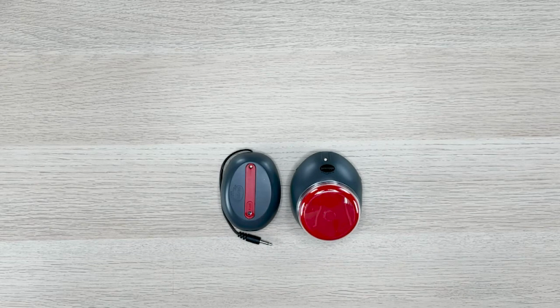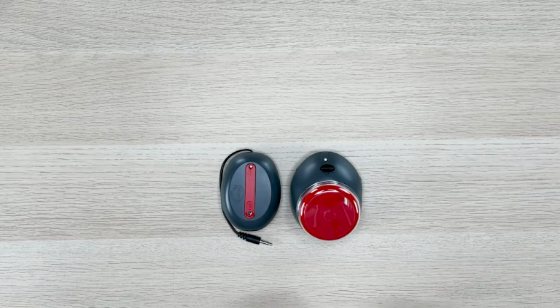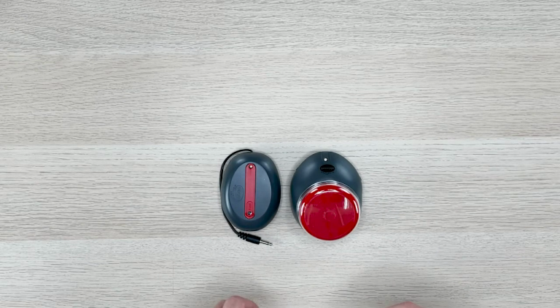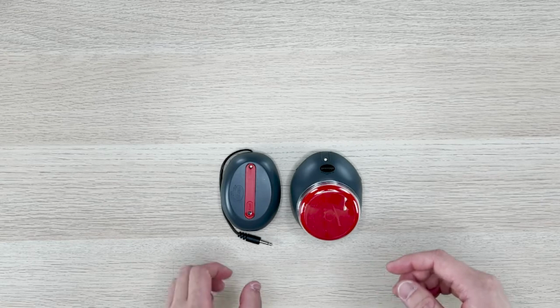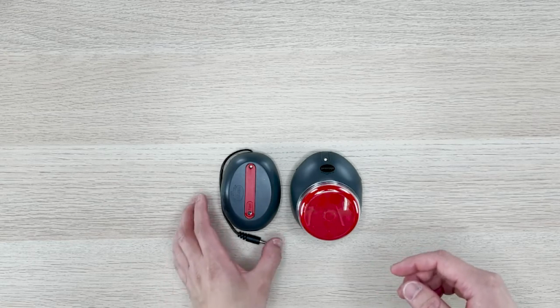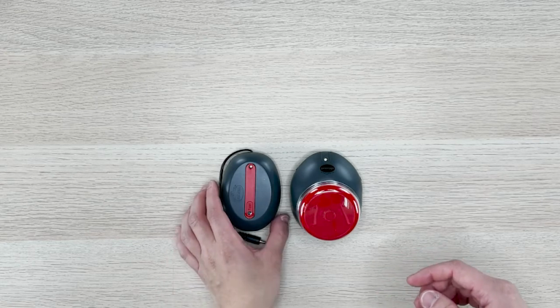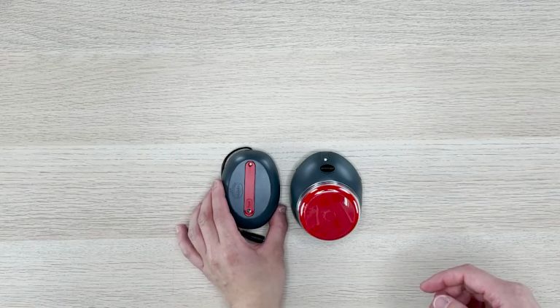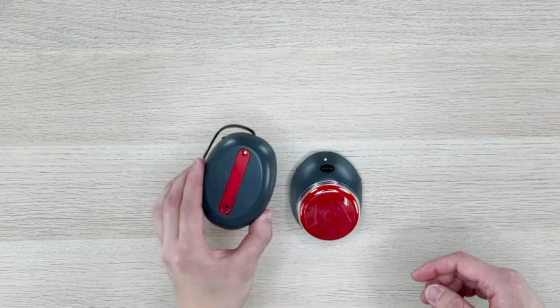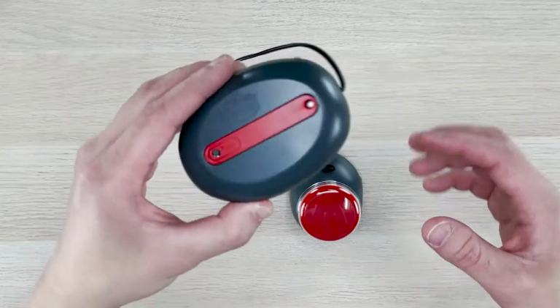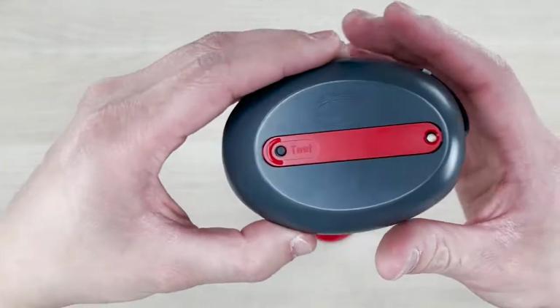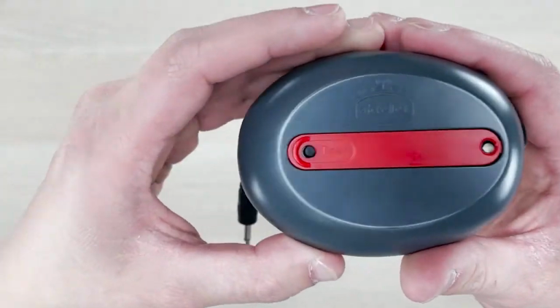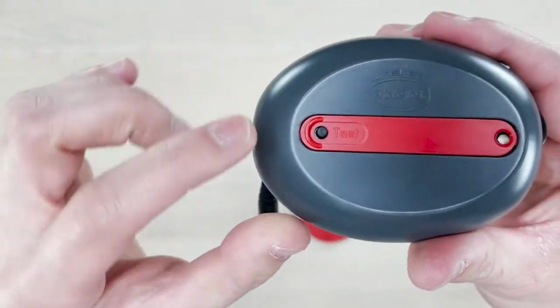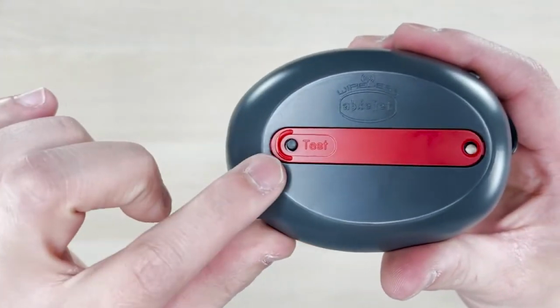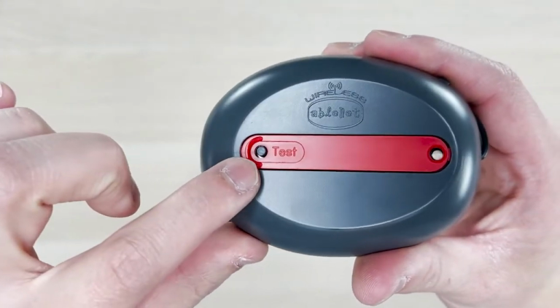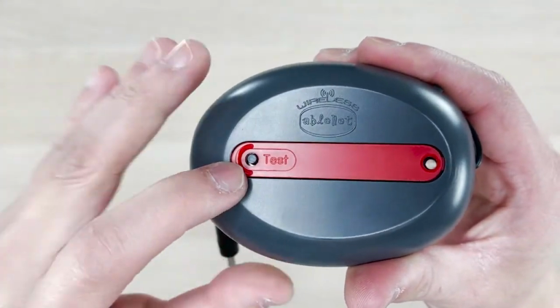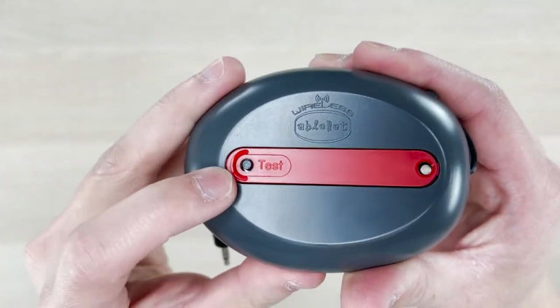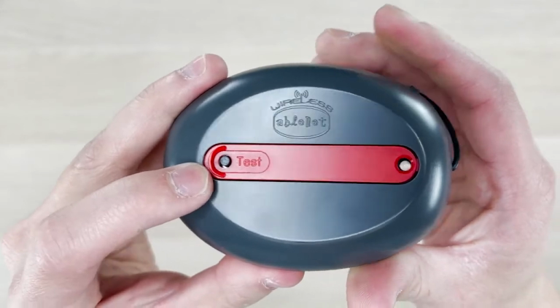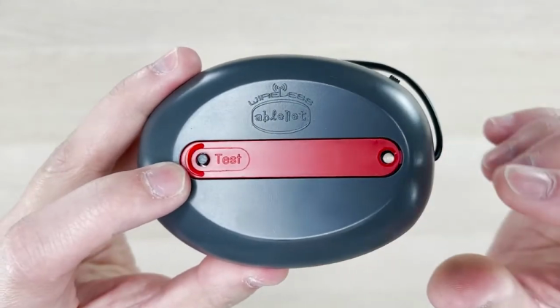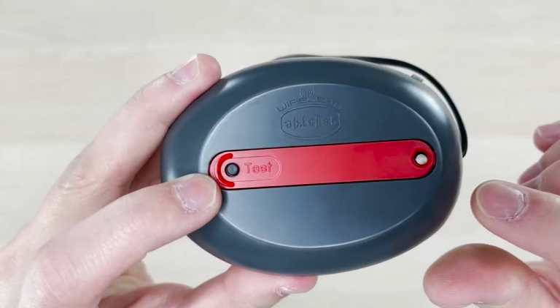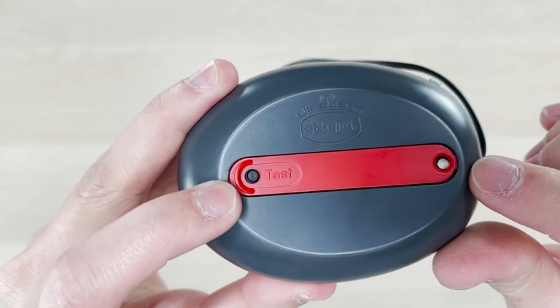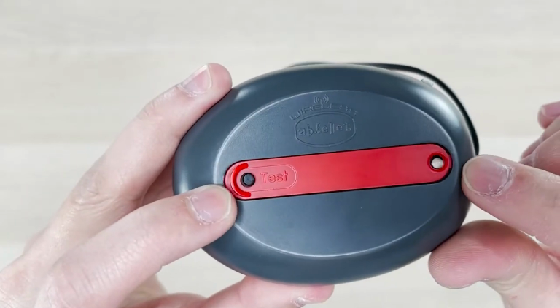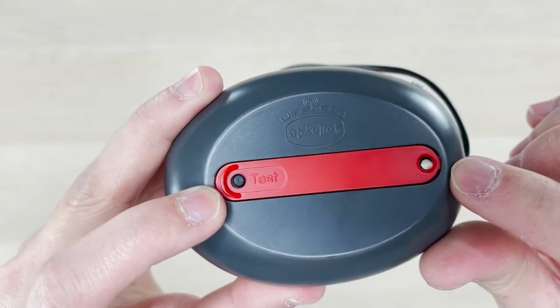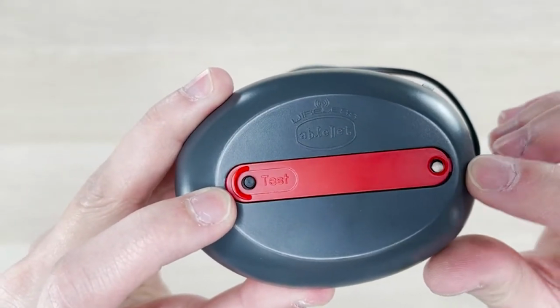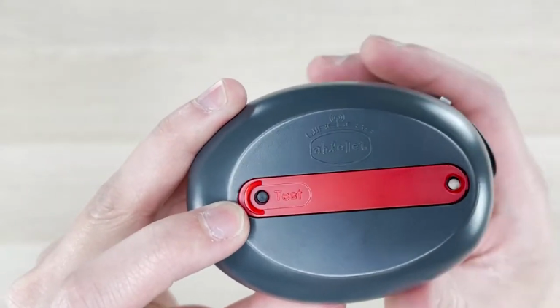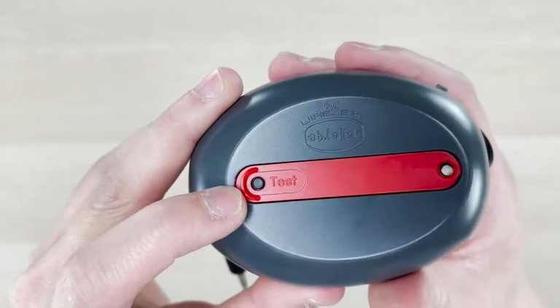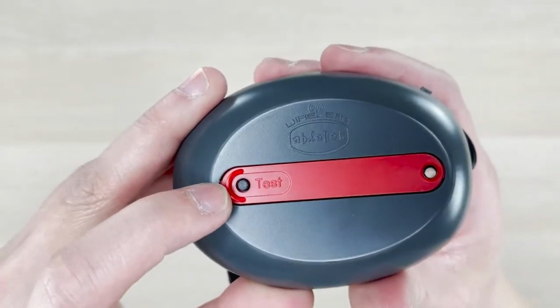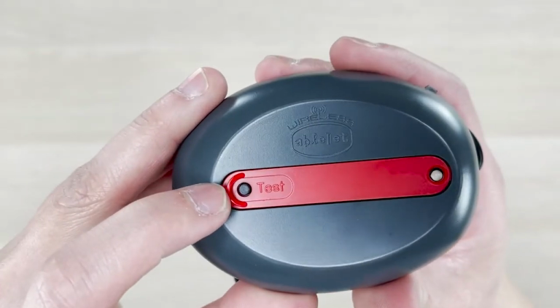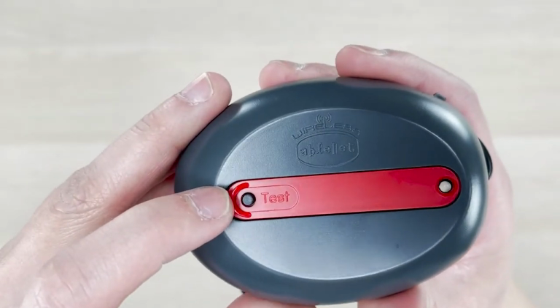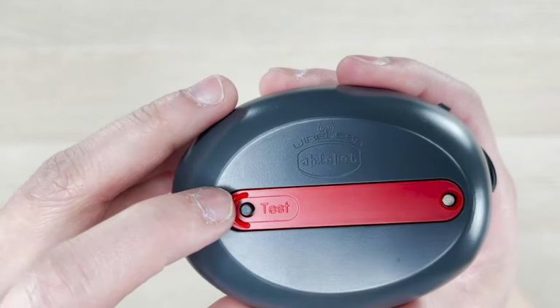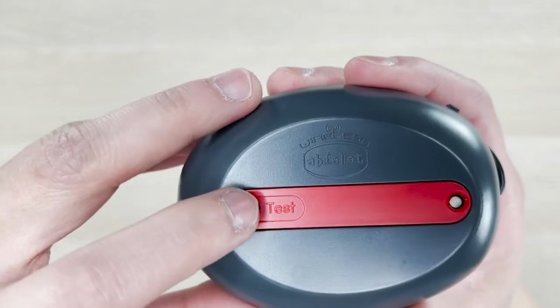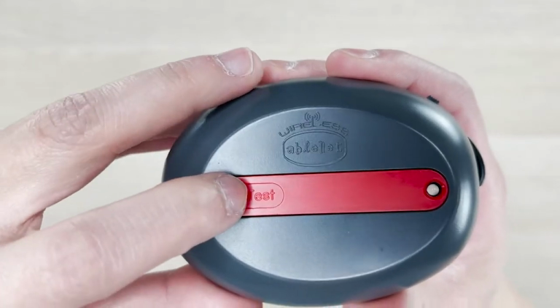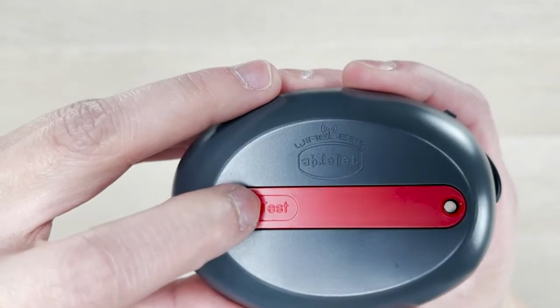To get into the pairing mode, on the original receiver there is a touch button. Press that until the LED light turns green and you are now in pairing mode.